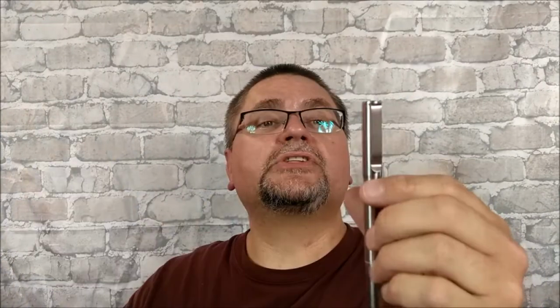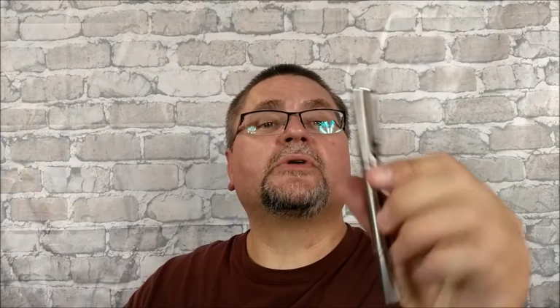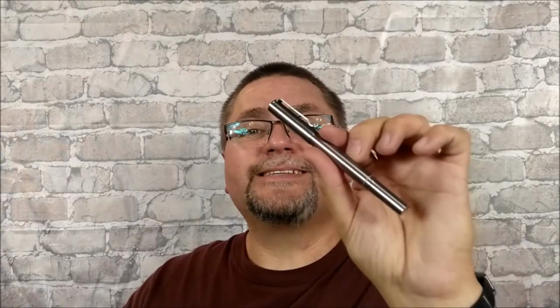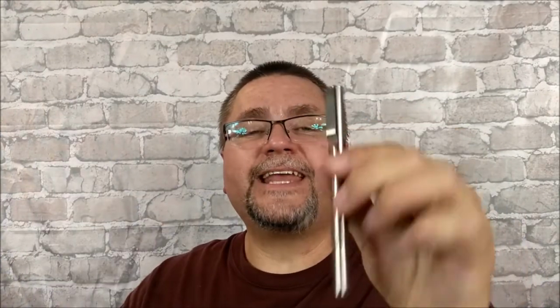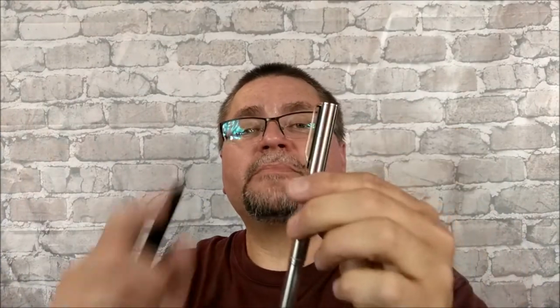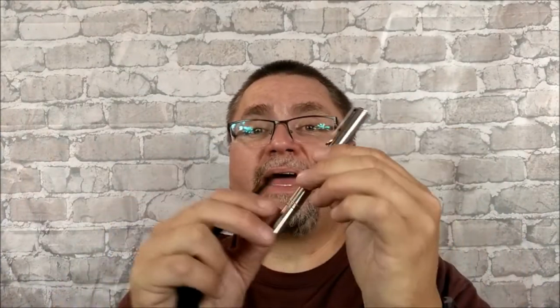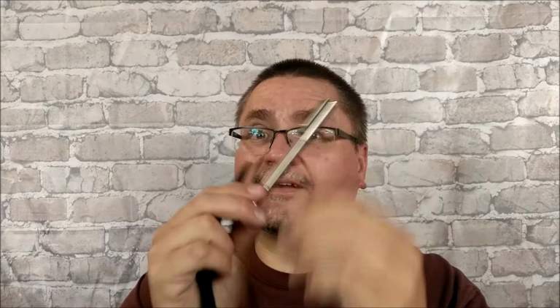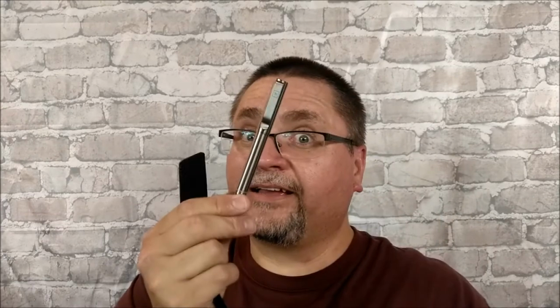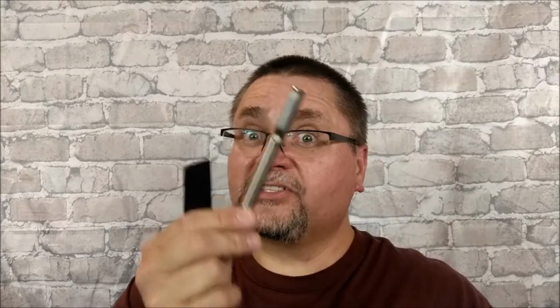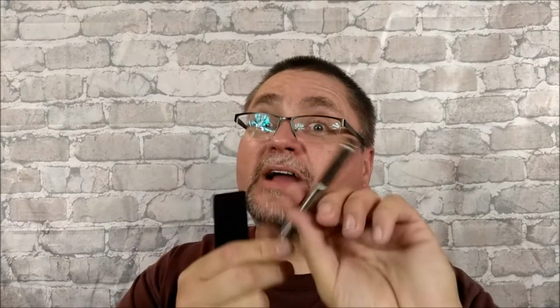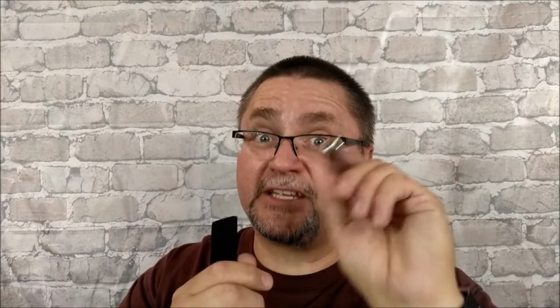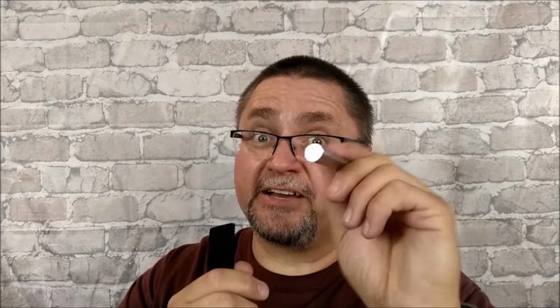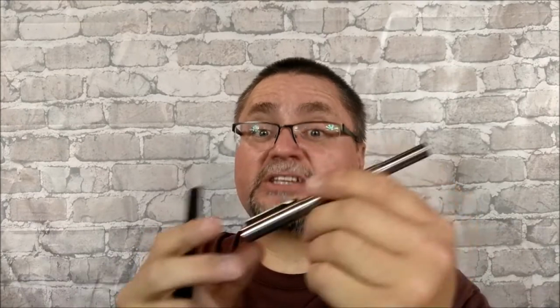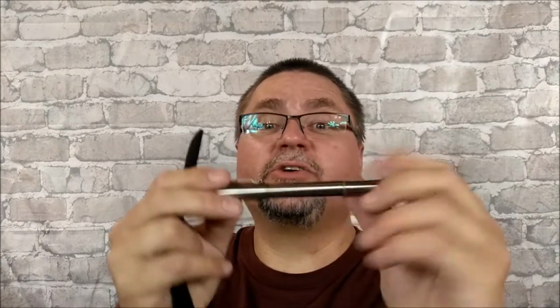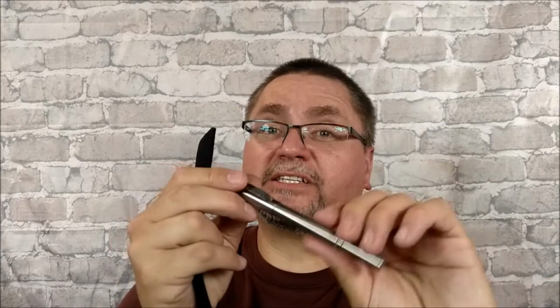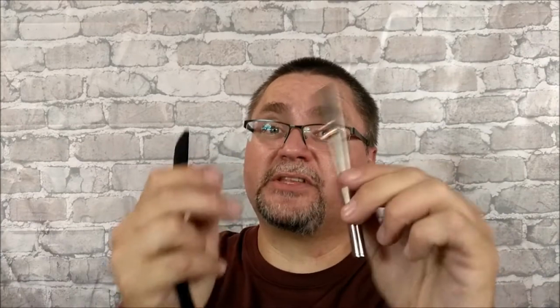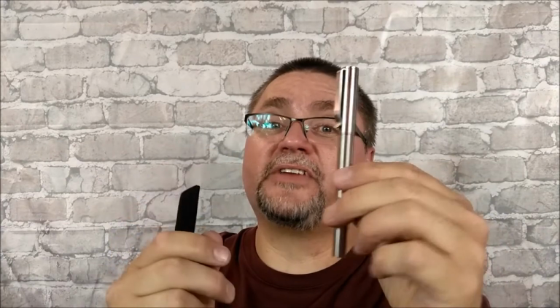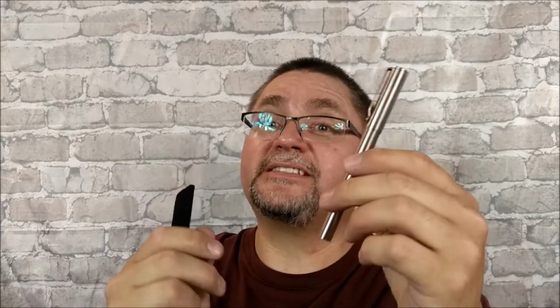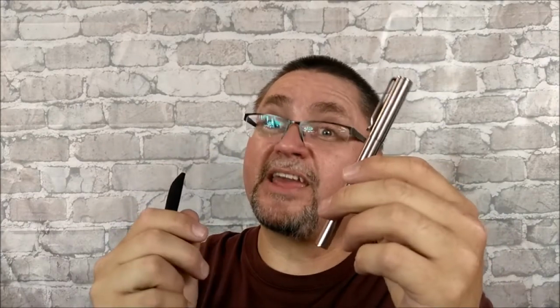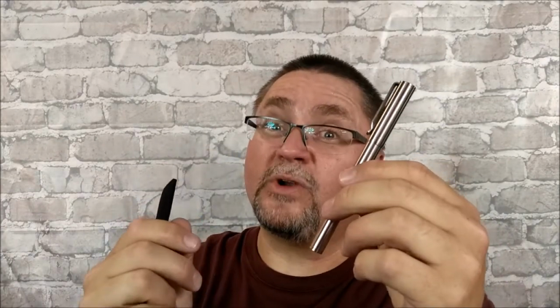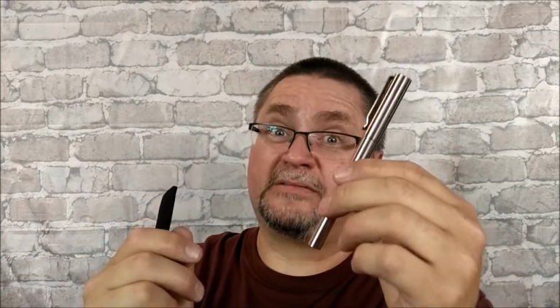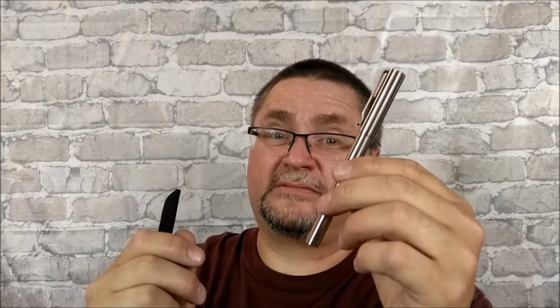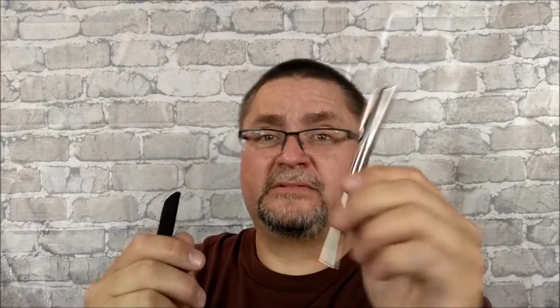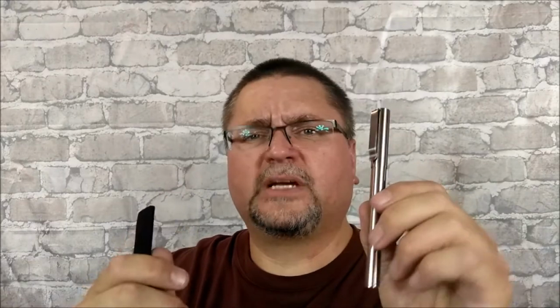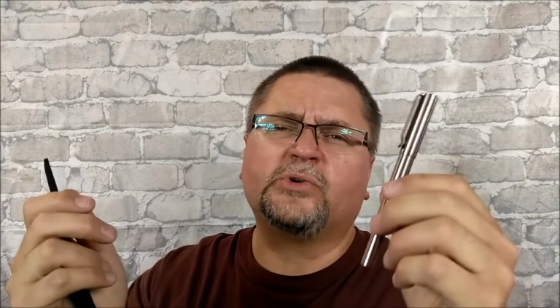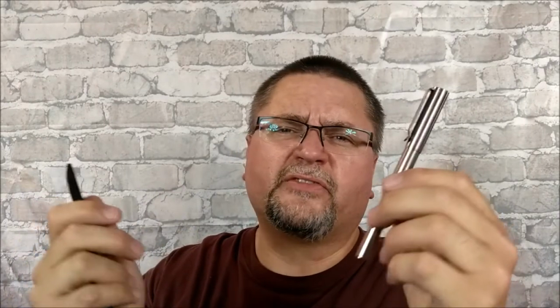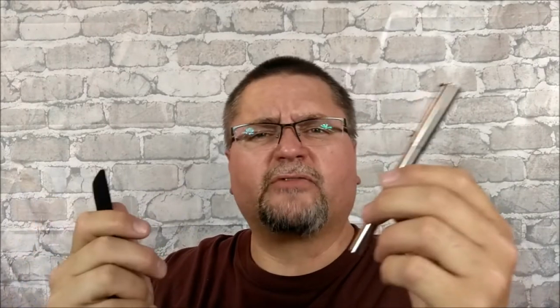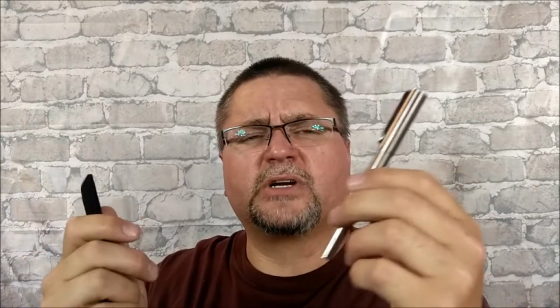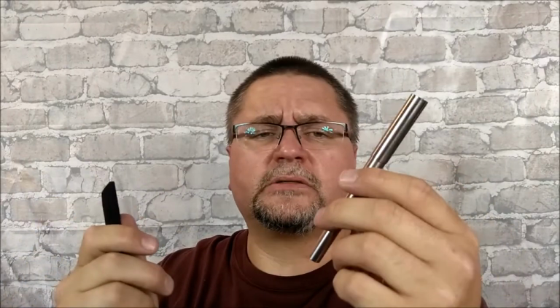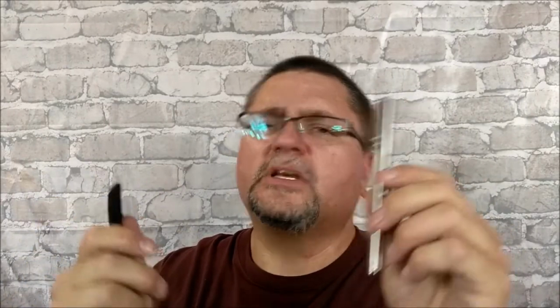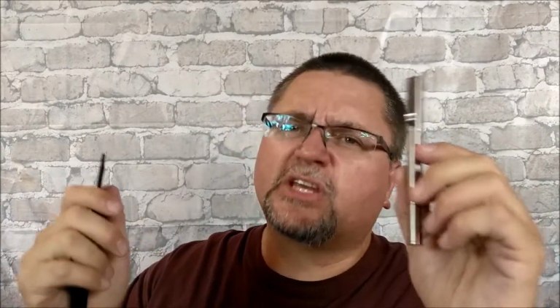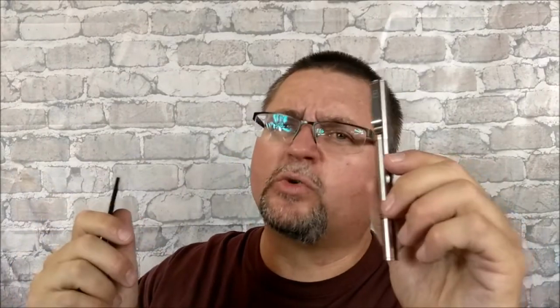So, titanium pen — stick around for the details, because you'll want to see some of this stuff. It is très cool. I know cool is not a French word, but it's cool.